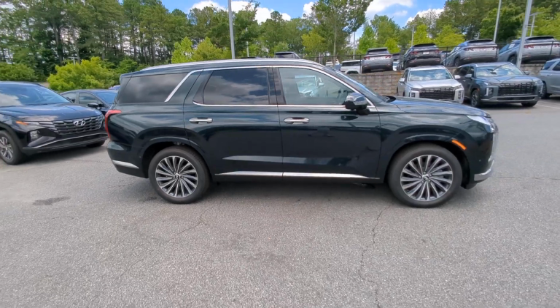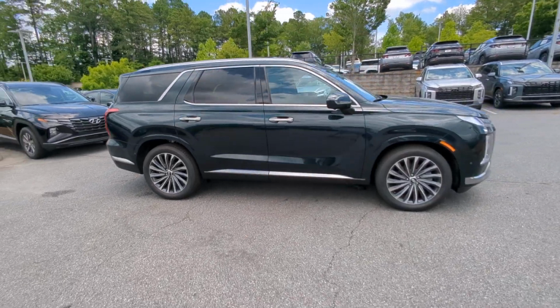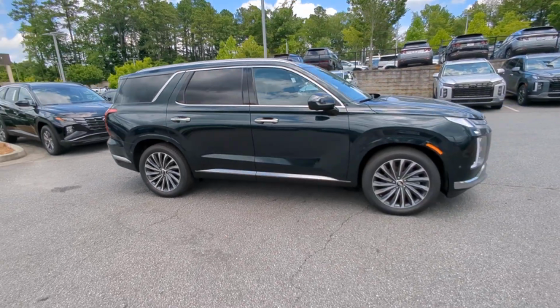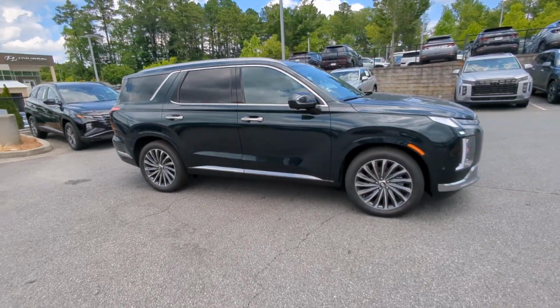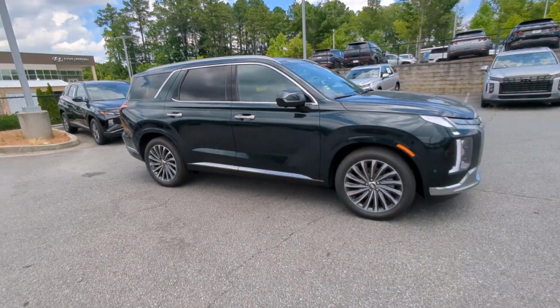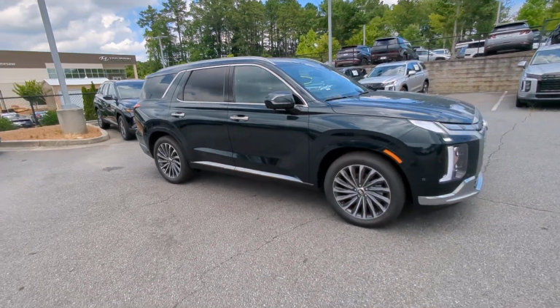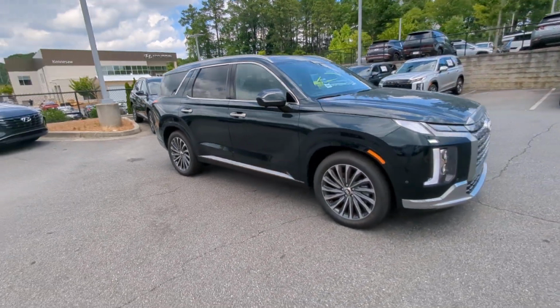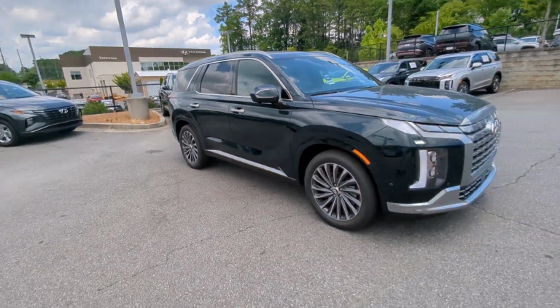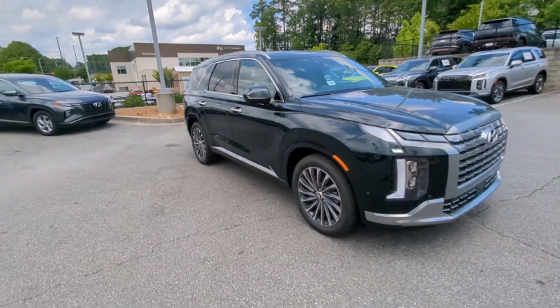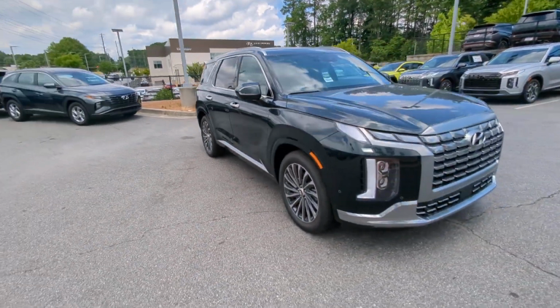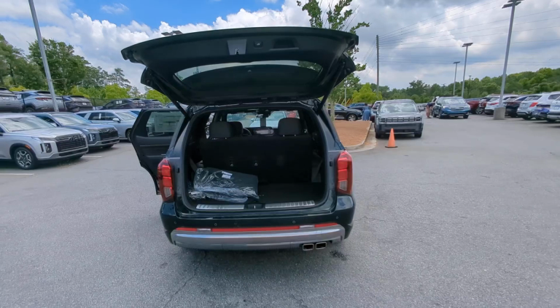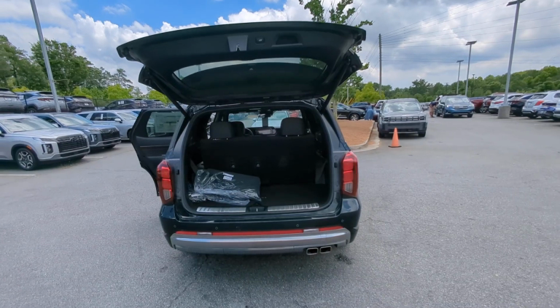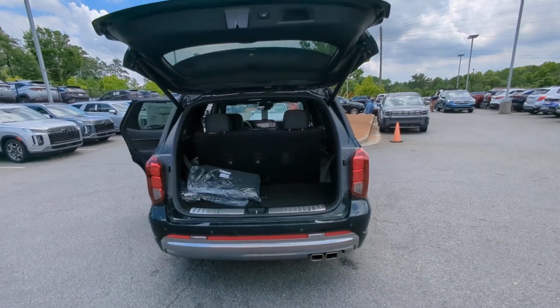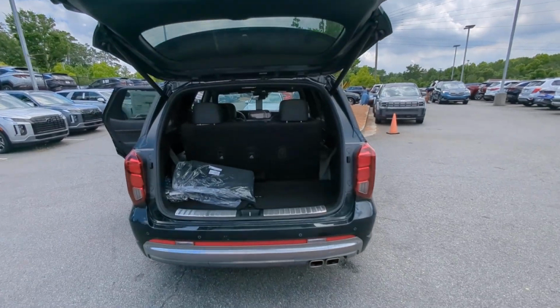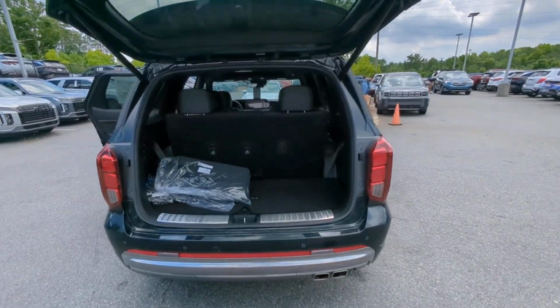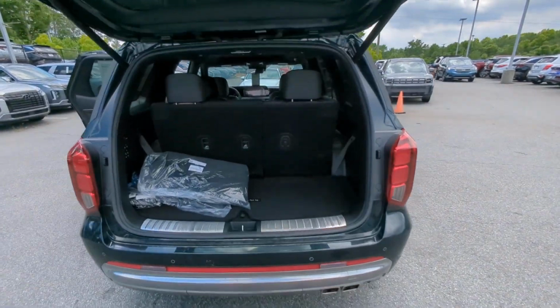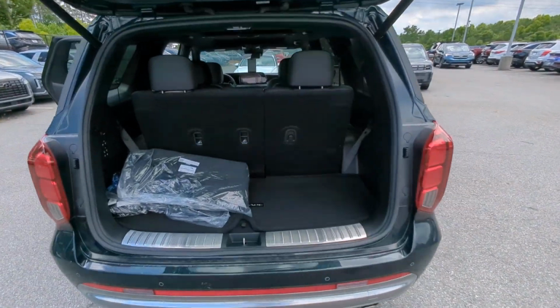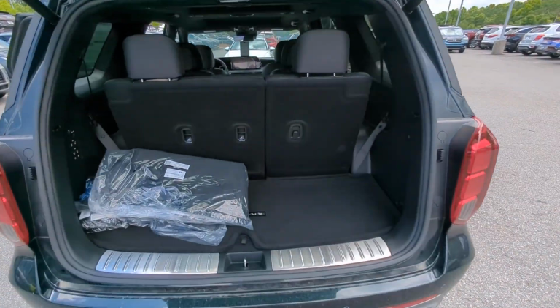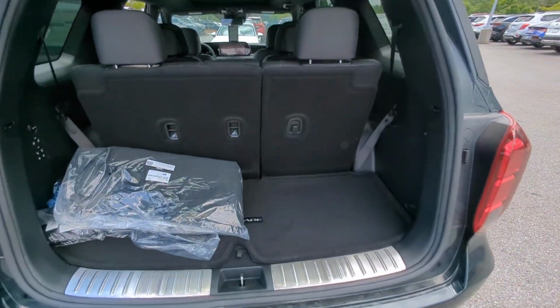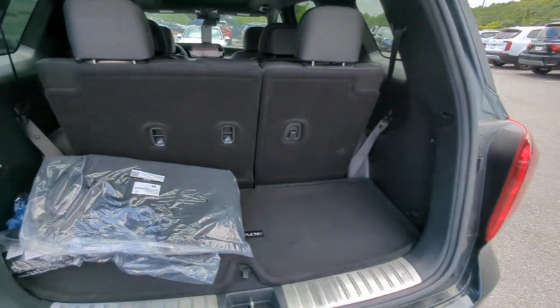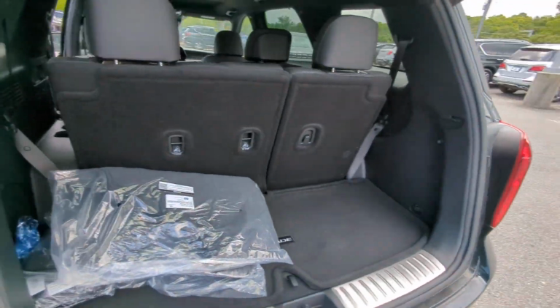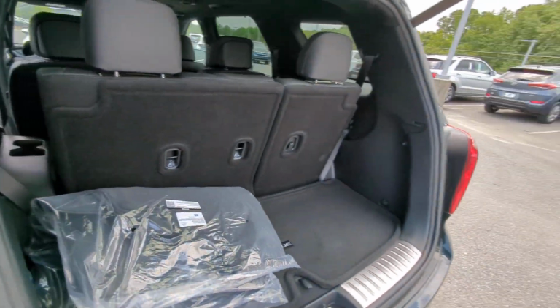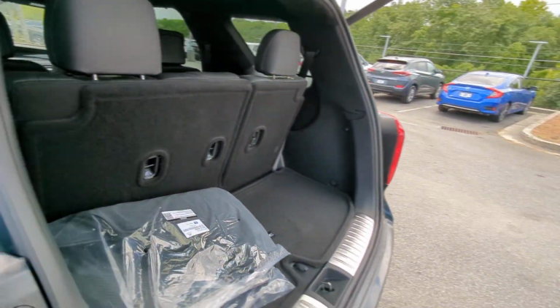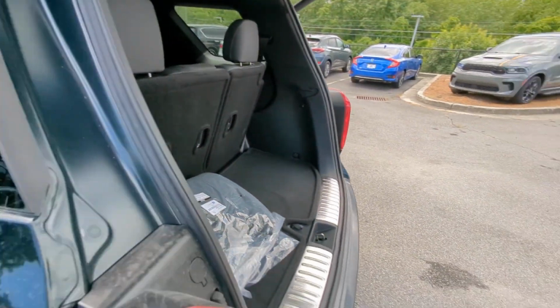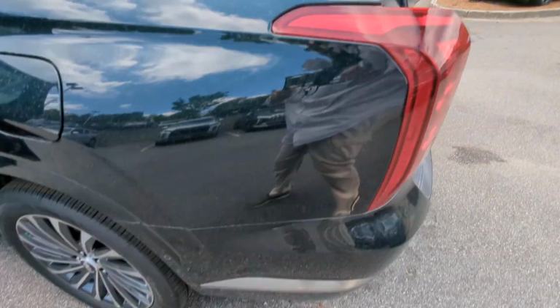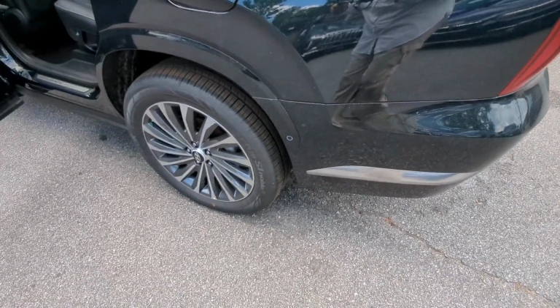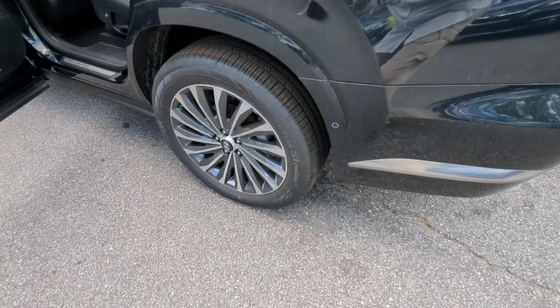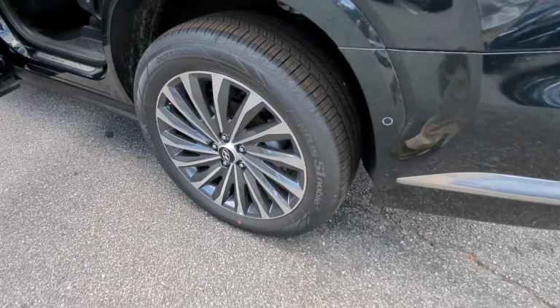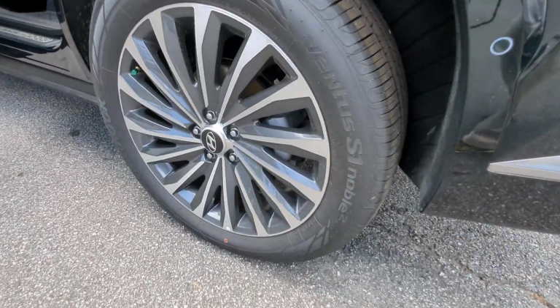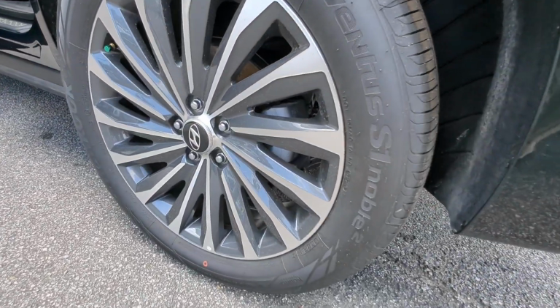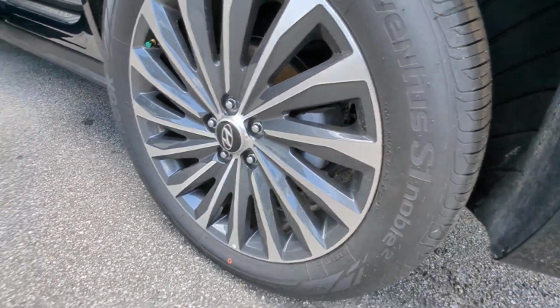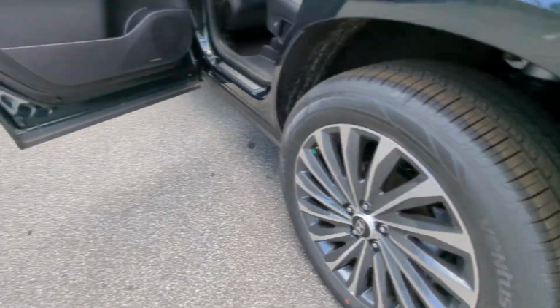Heated steering wheel, Apple CarPlay and/or Android Auto, head-up display, navigation system, moonroof, keyless entry, heated rear seat, power passenger seat, heated mirrors, power liftgate.